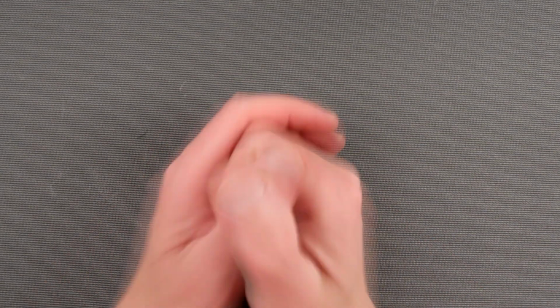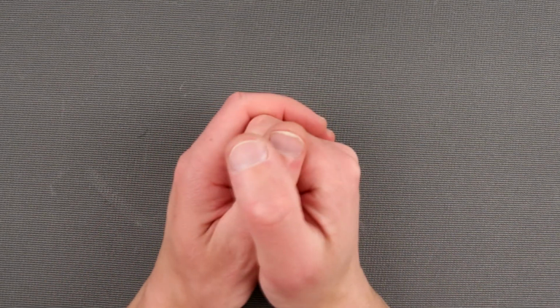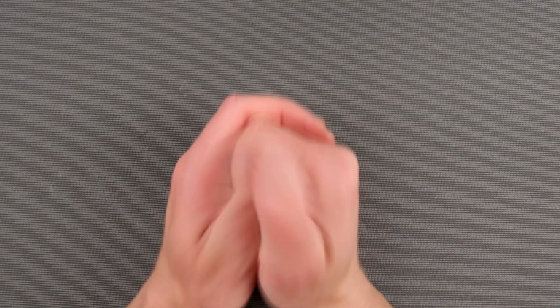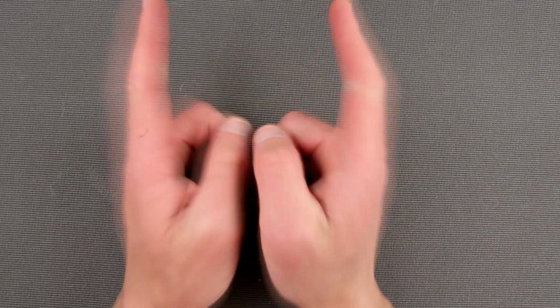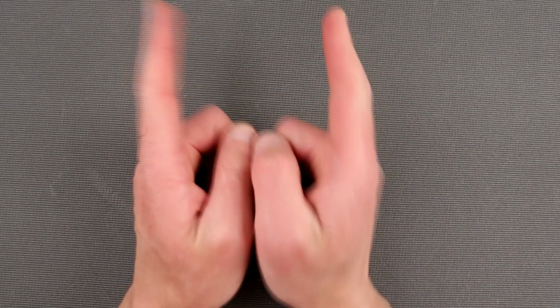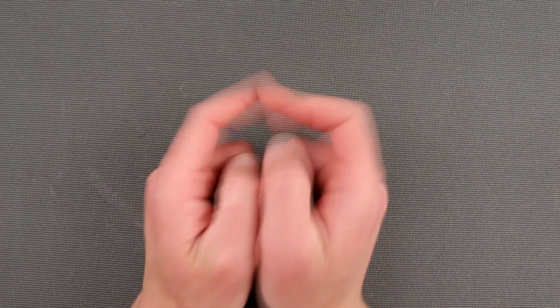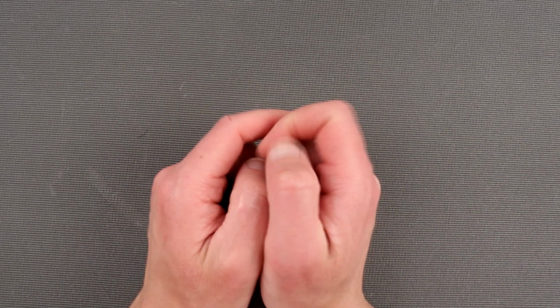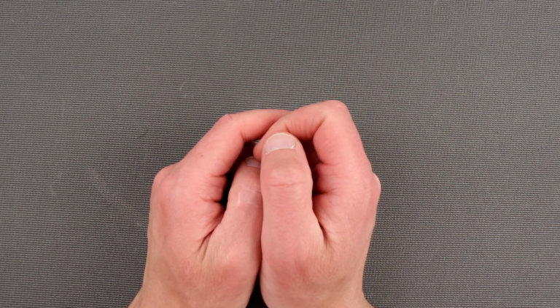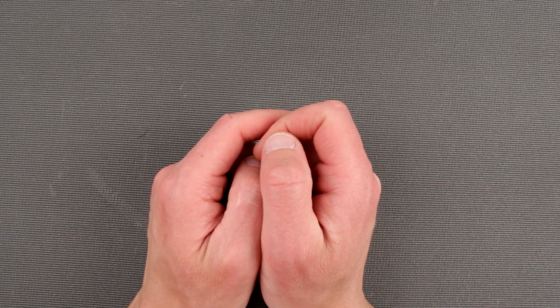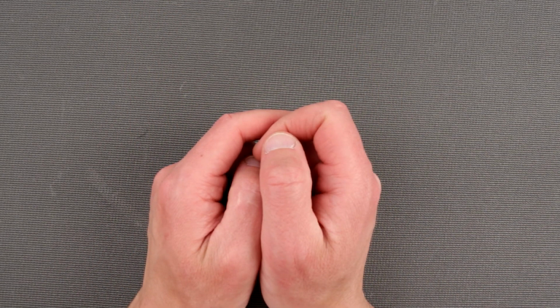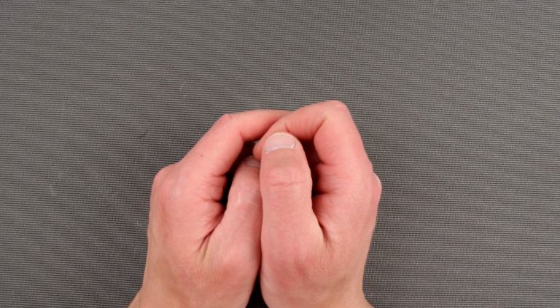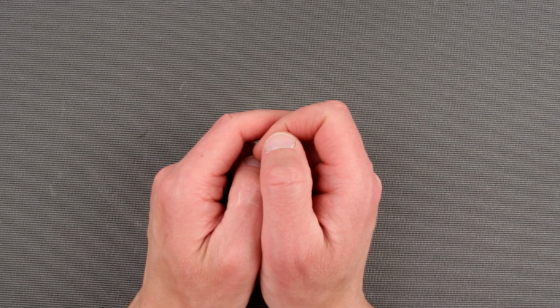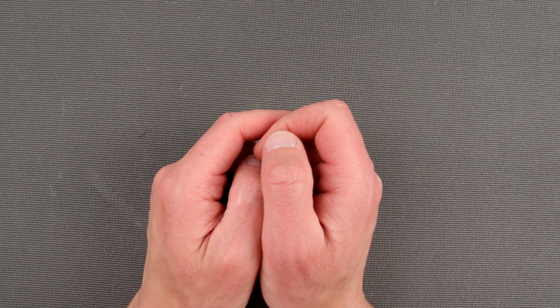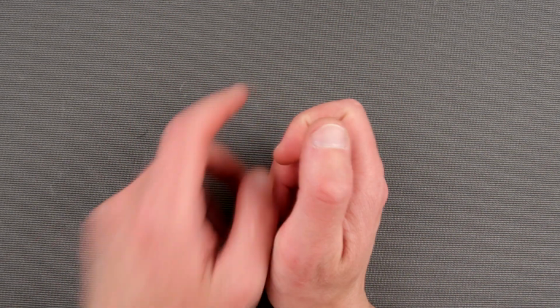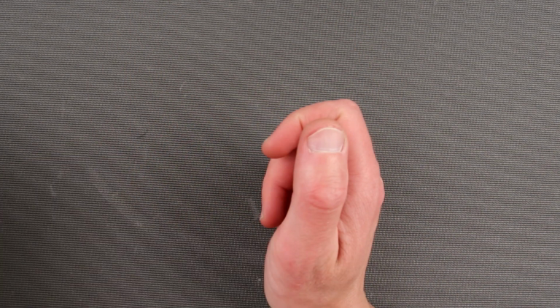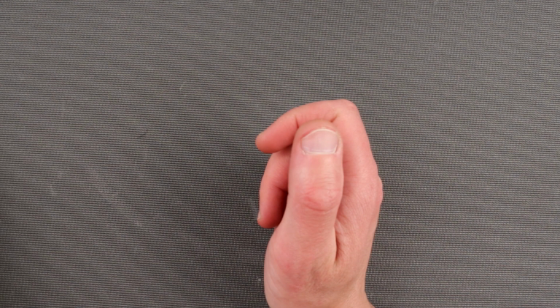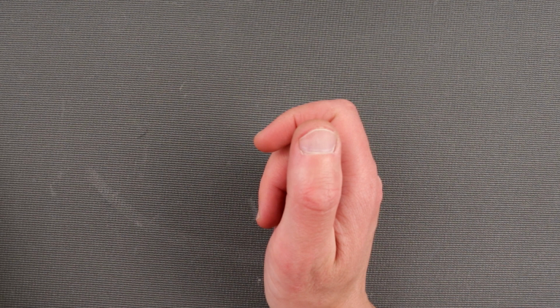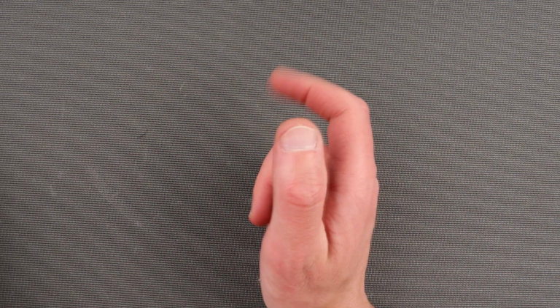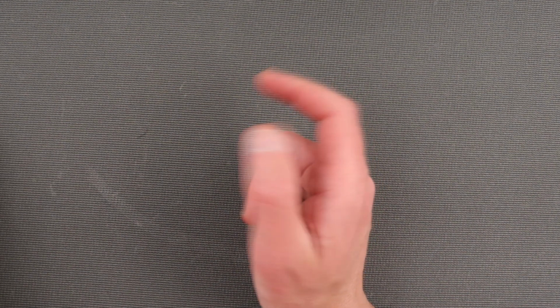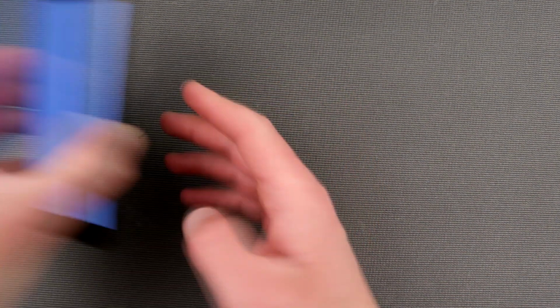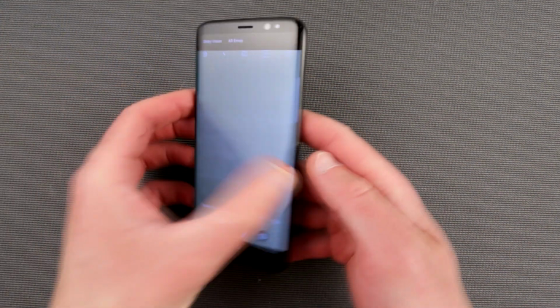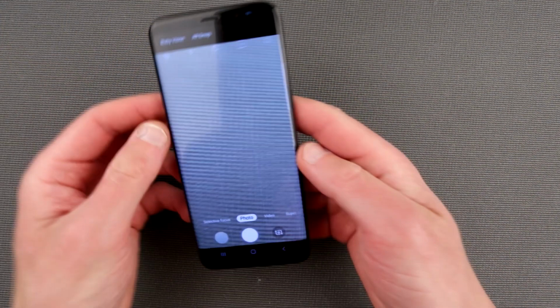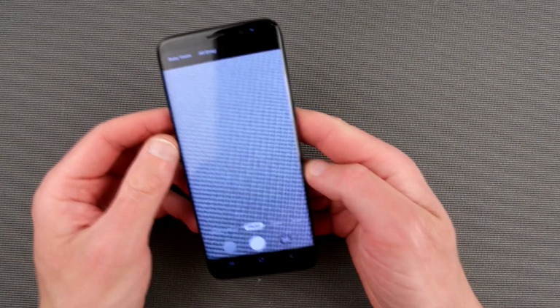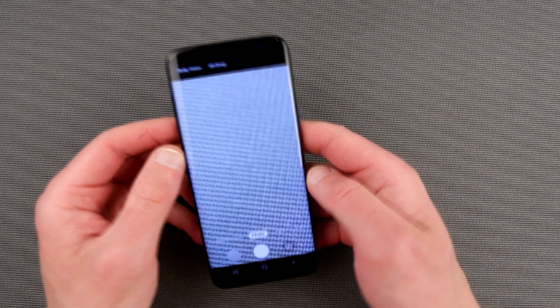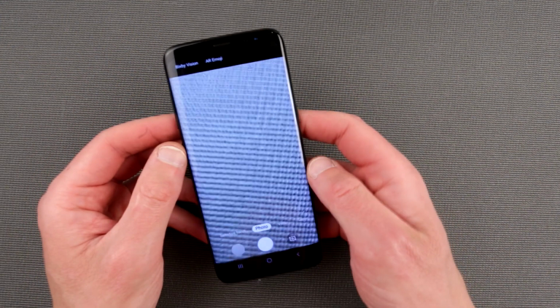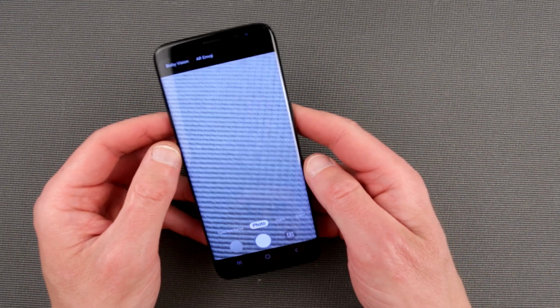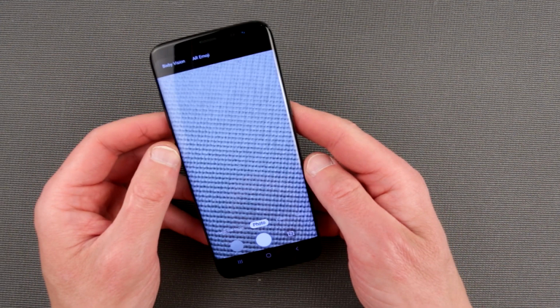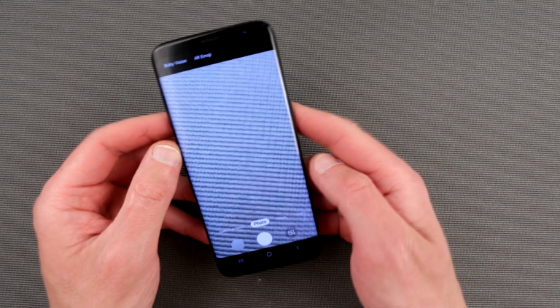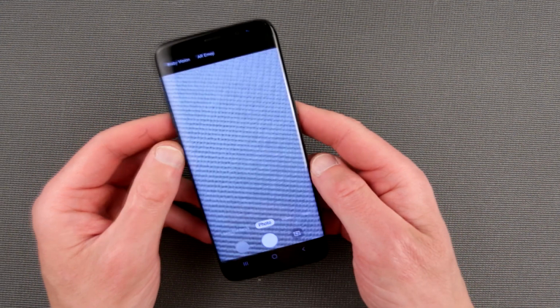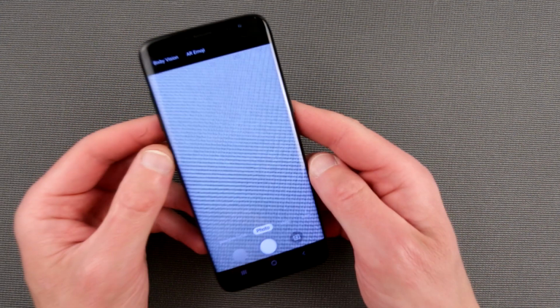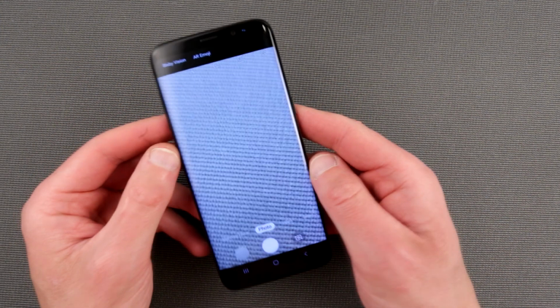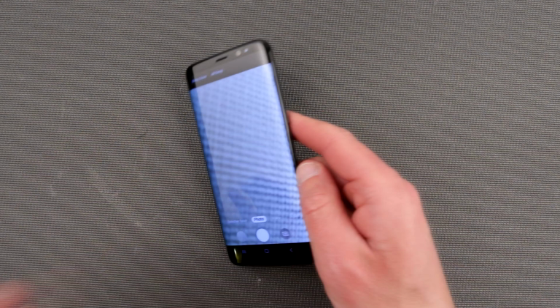Hello my friends and welcome to another episode of InsideOut Electronics. Today we're going to talk about how to make a very simple camera remote control for your Android phone.